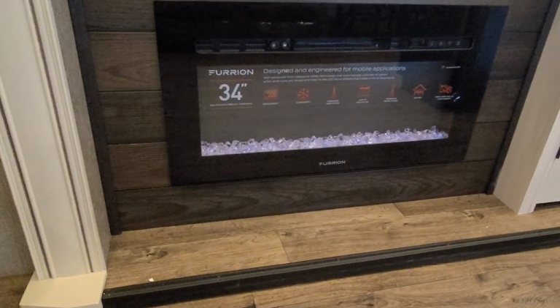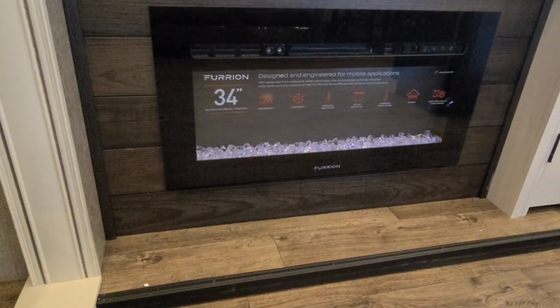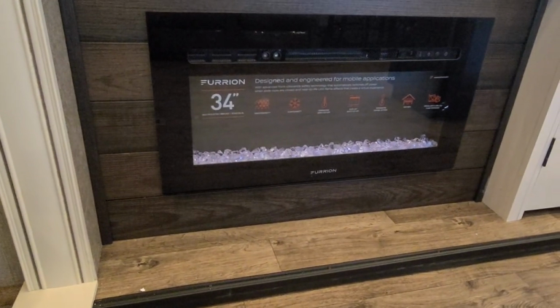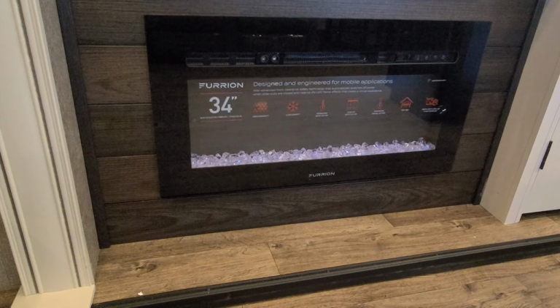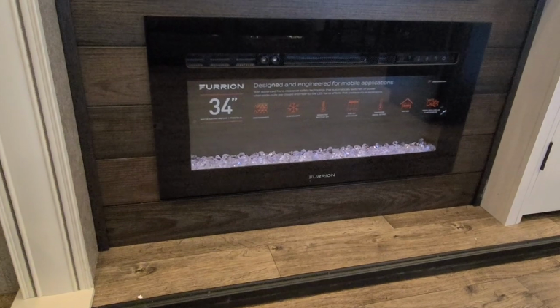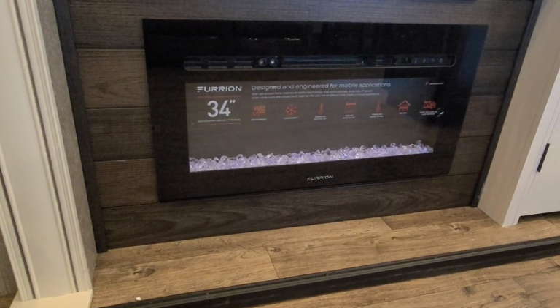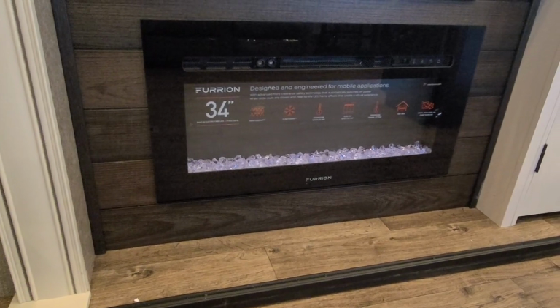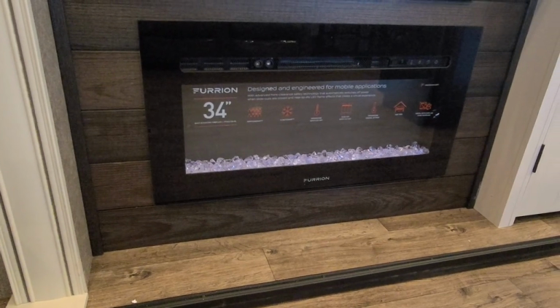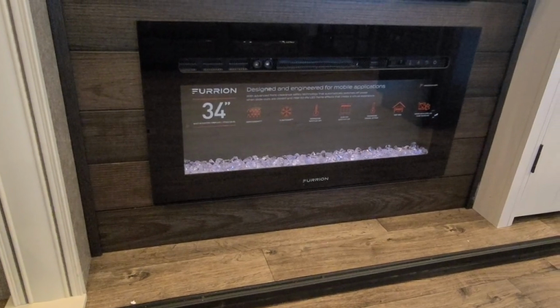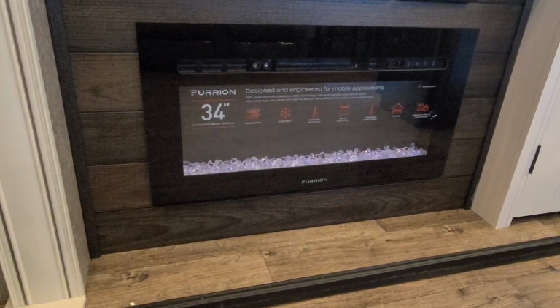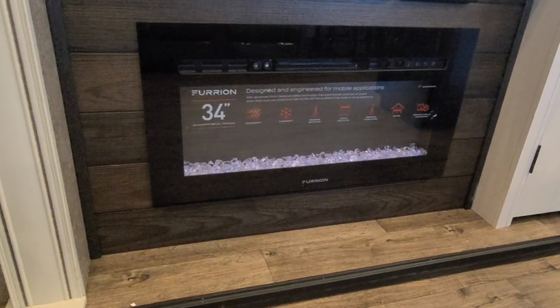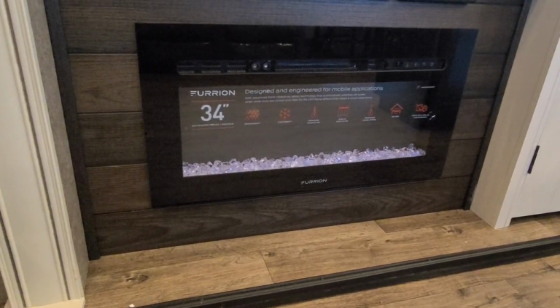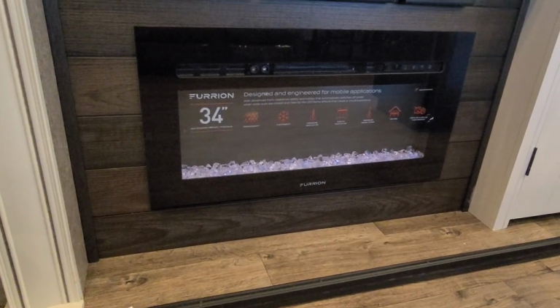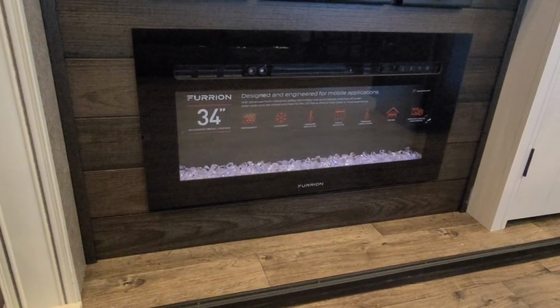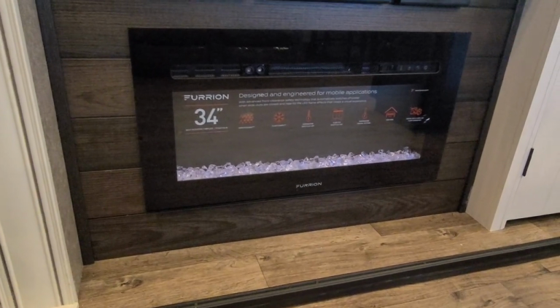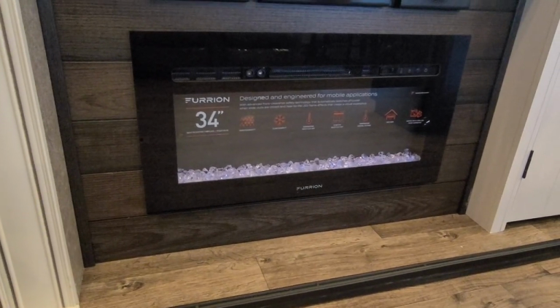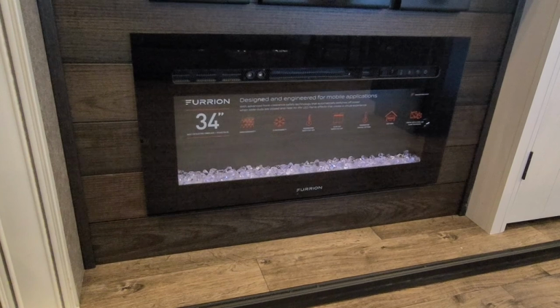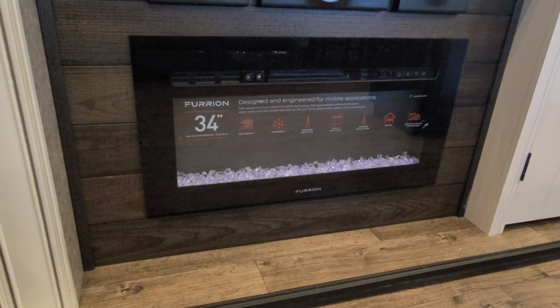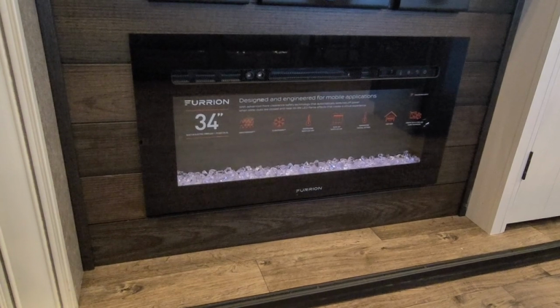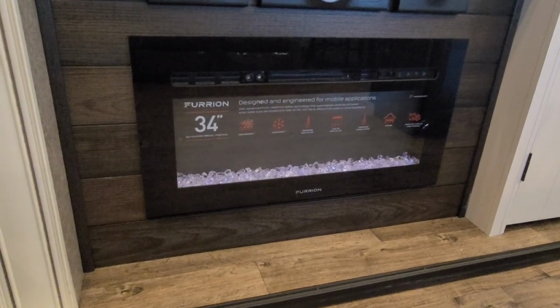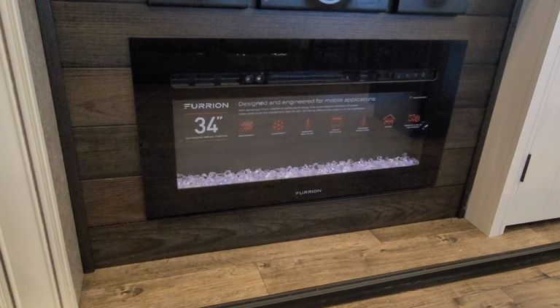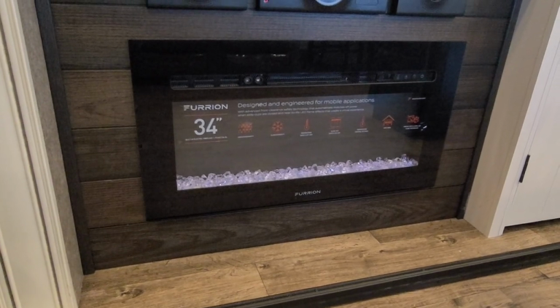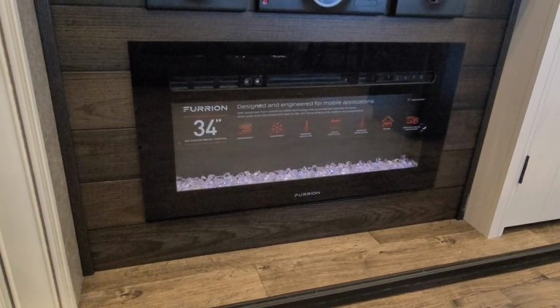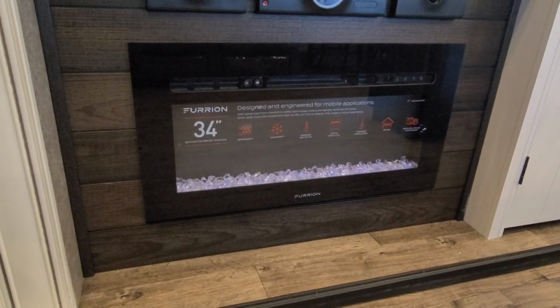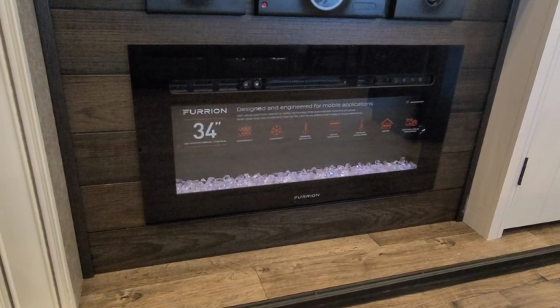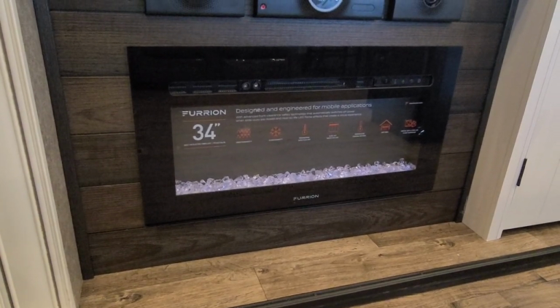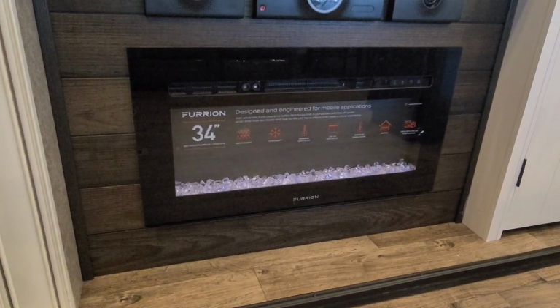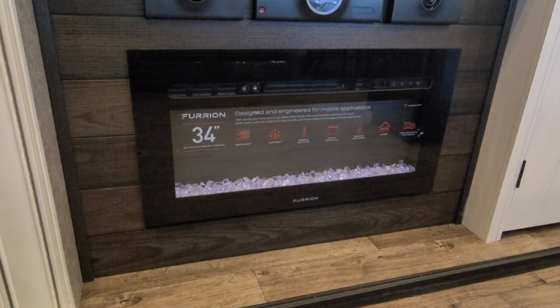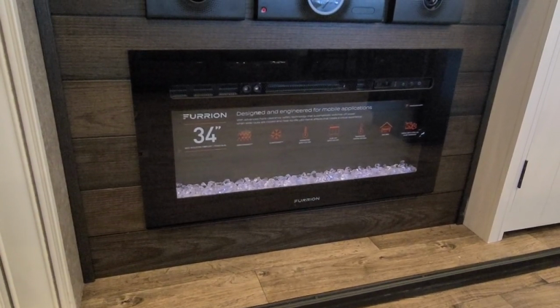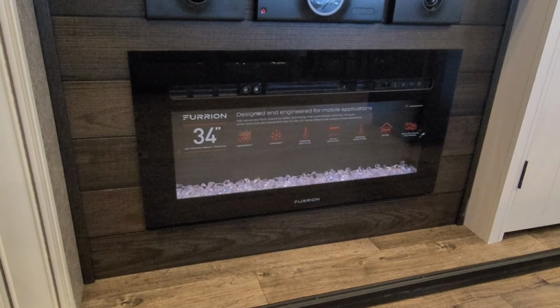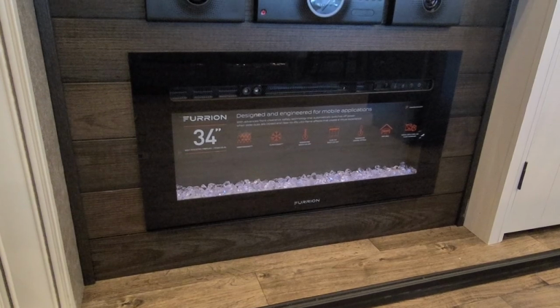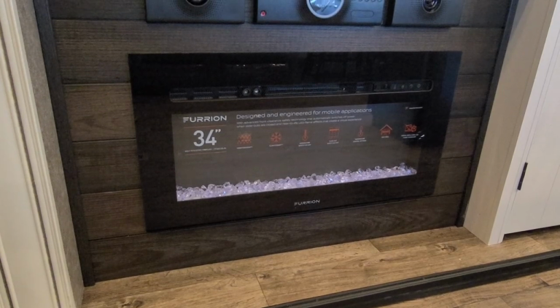The fireplace itself is an LED ambiance fireplace and it's a 5,200 BTU space heater, so on days that are around 40 to 45 degrees out, it will heat the unit up to a nice cozy temperature without having to run the unit off propane.